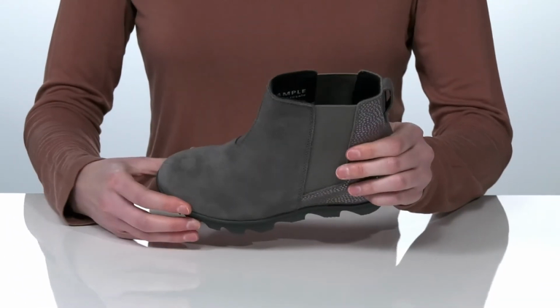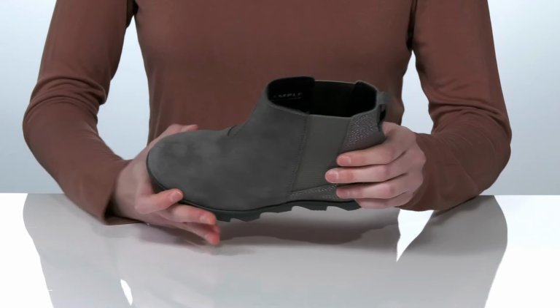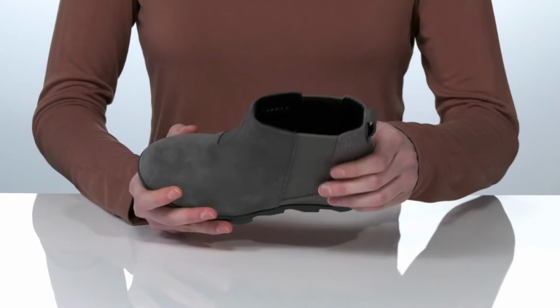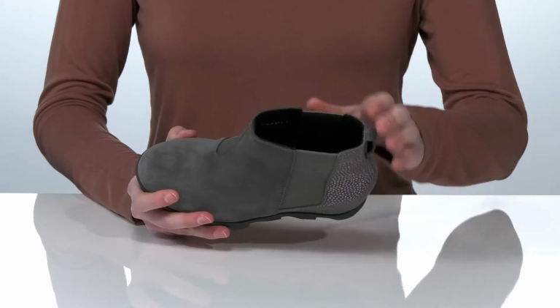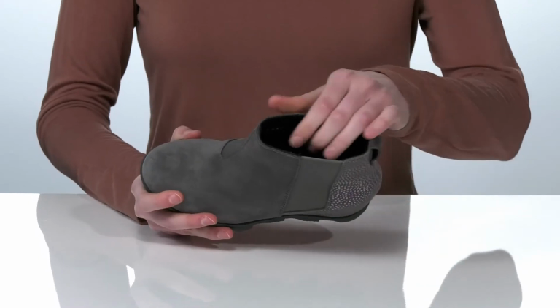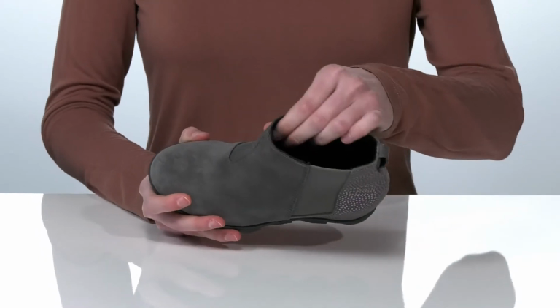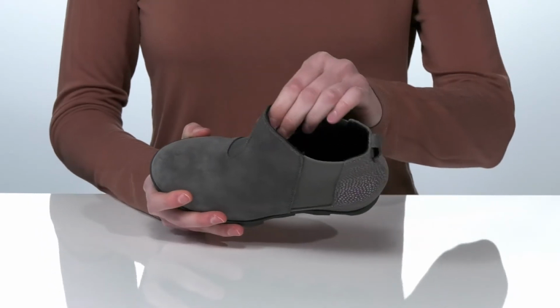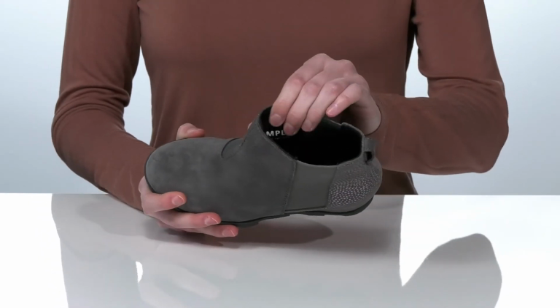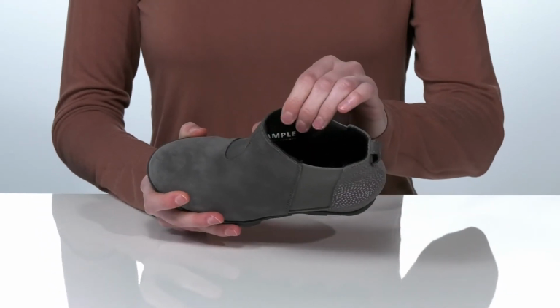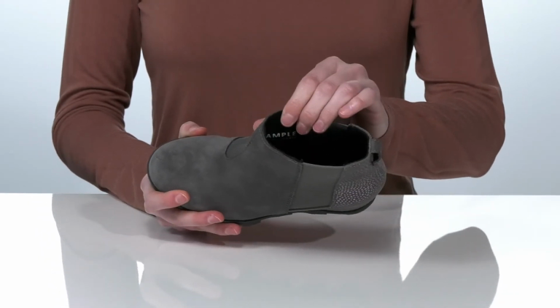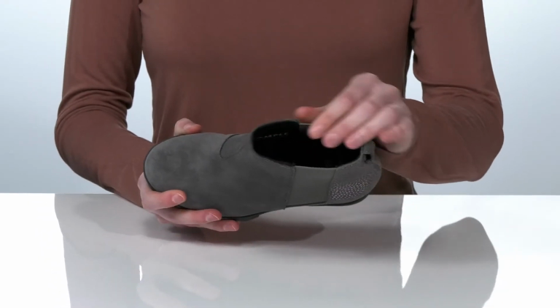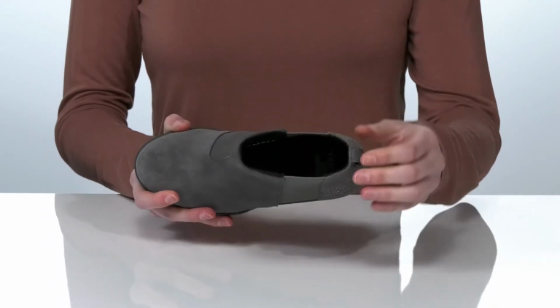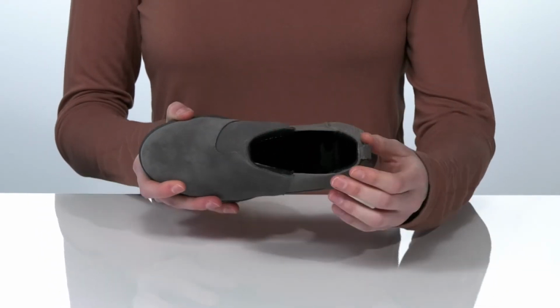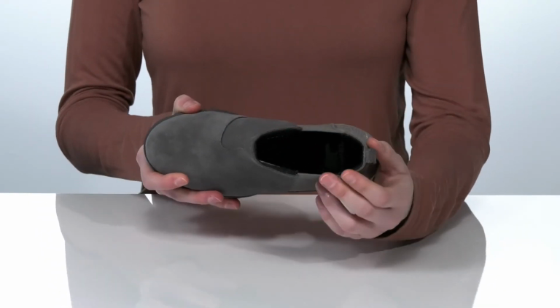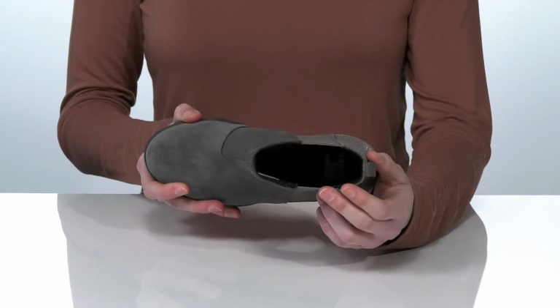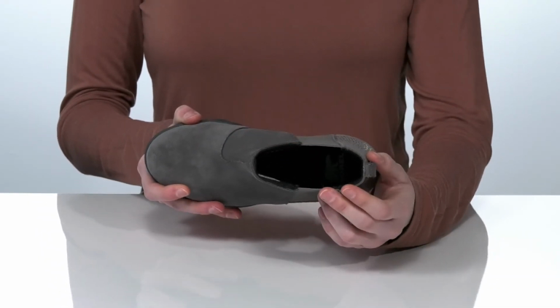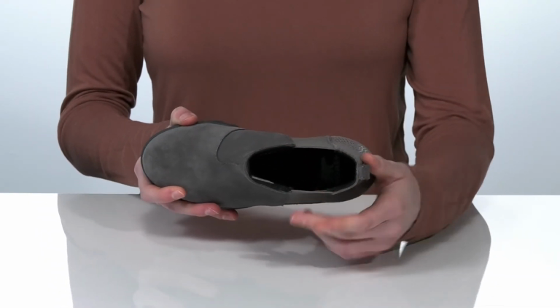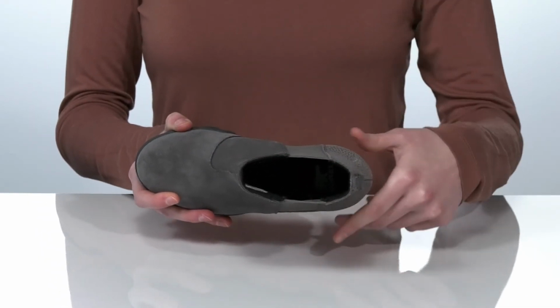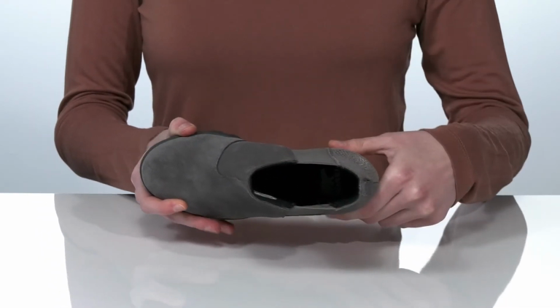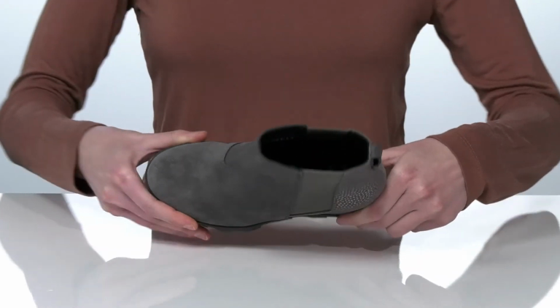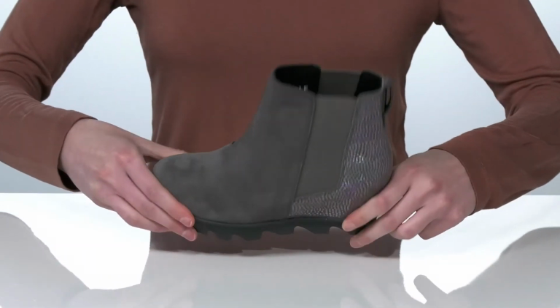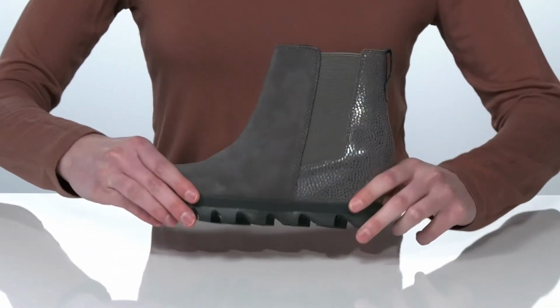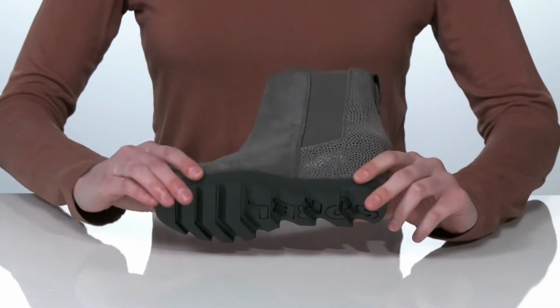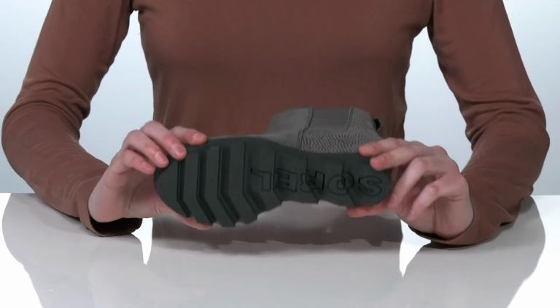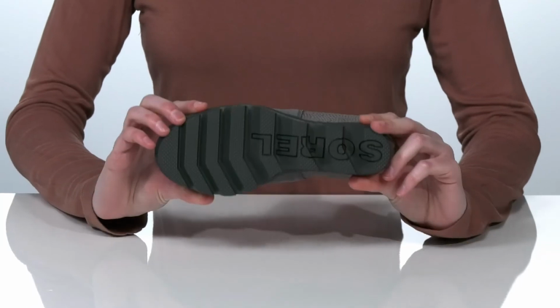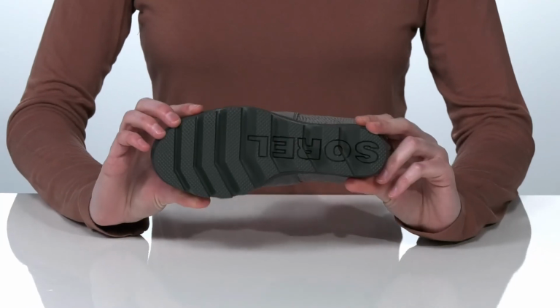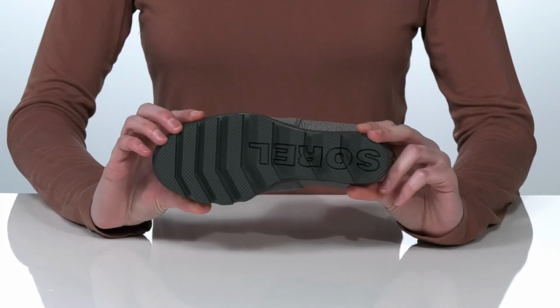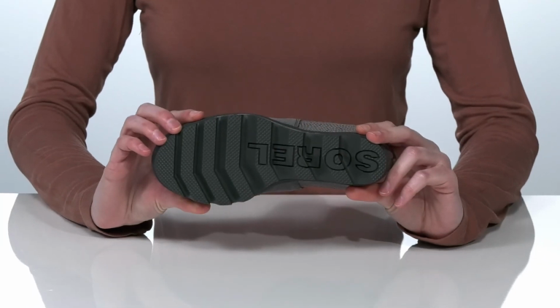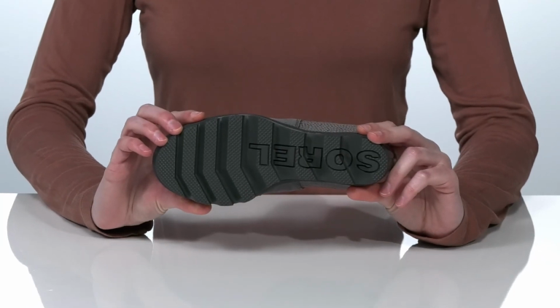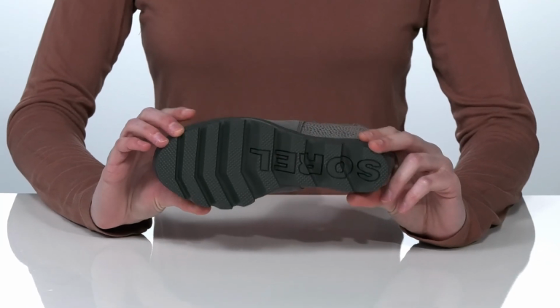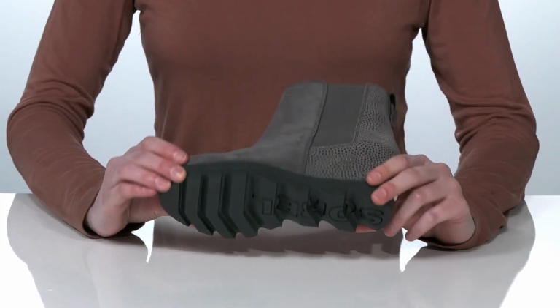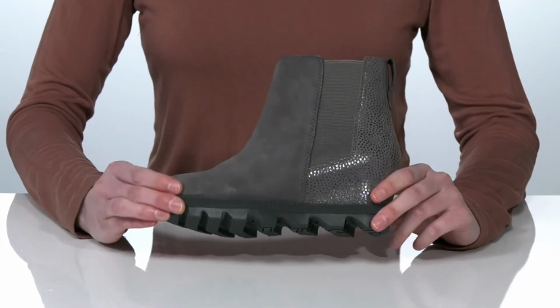Inside there's a soft lining and a lightly cushioned footbed, and it's all on top of a molded rubber outsole.